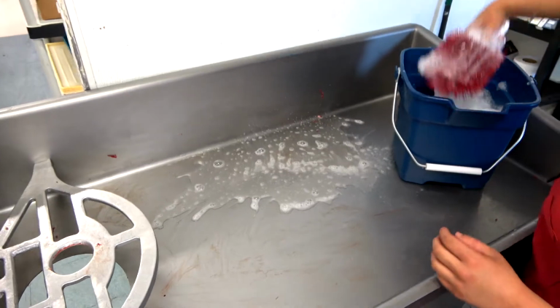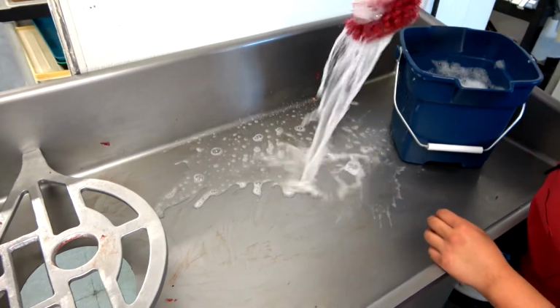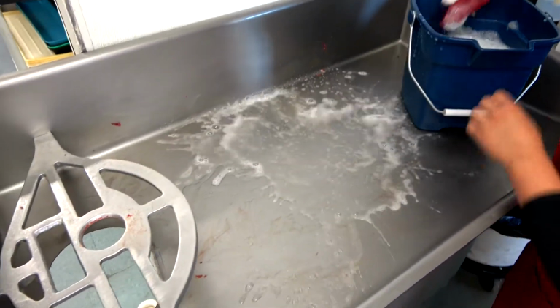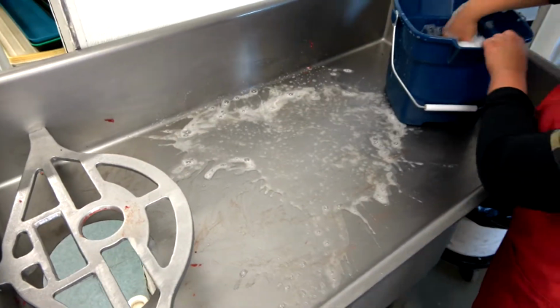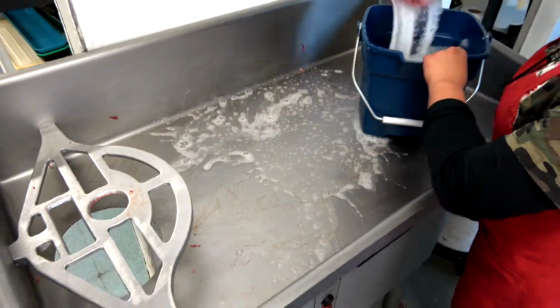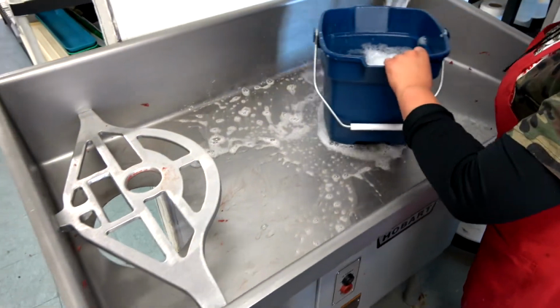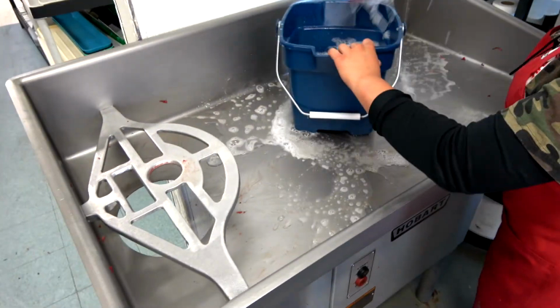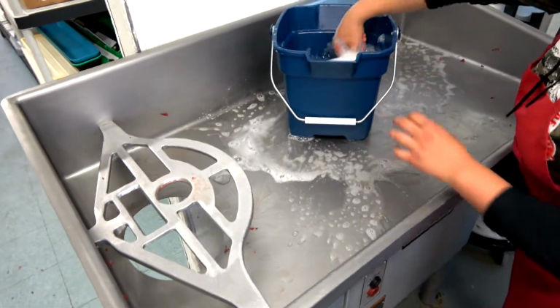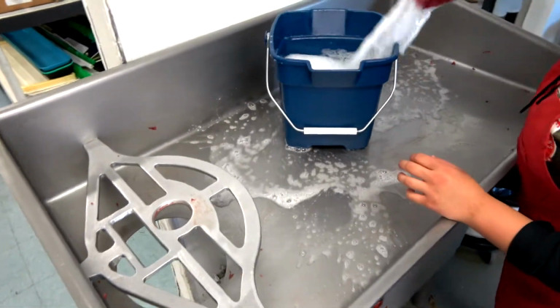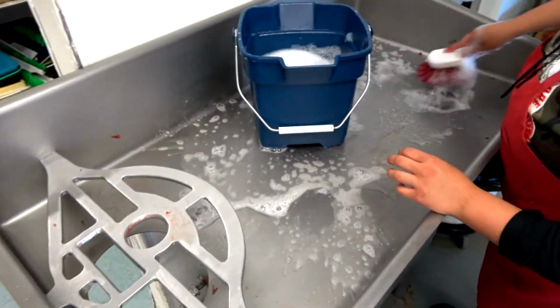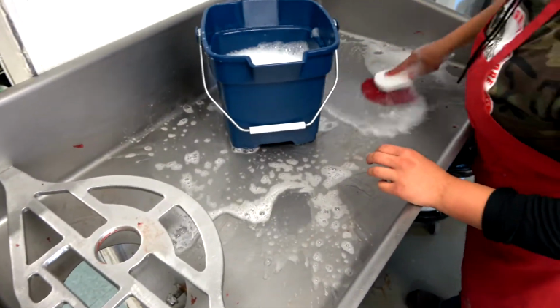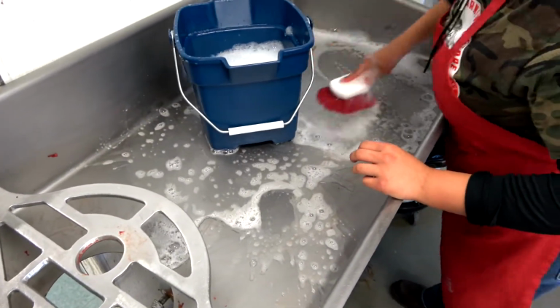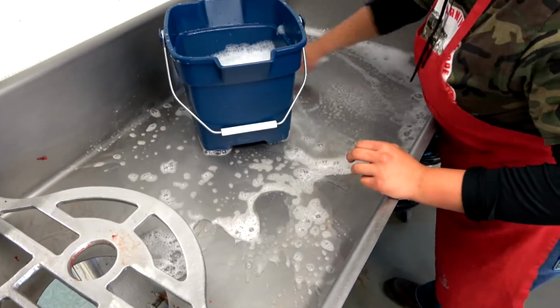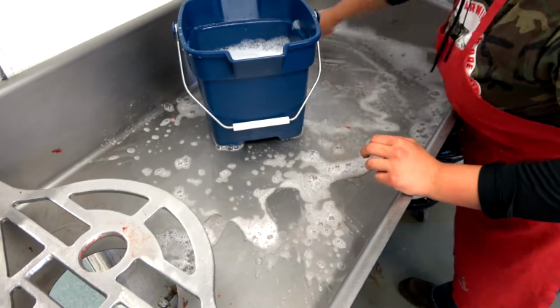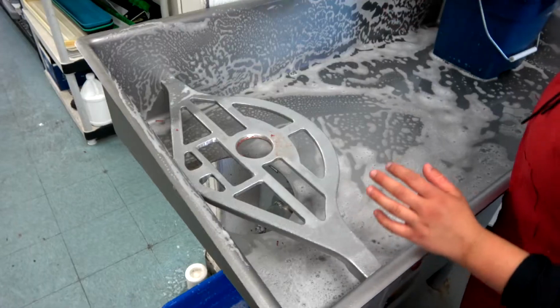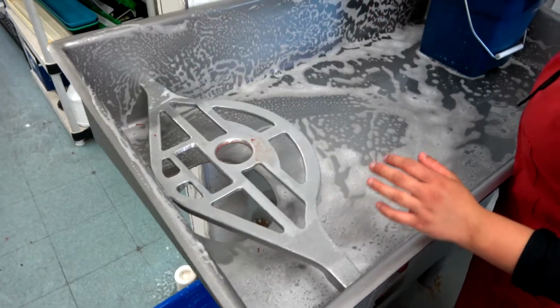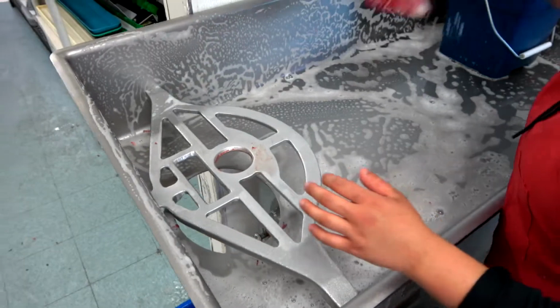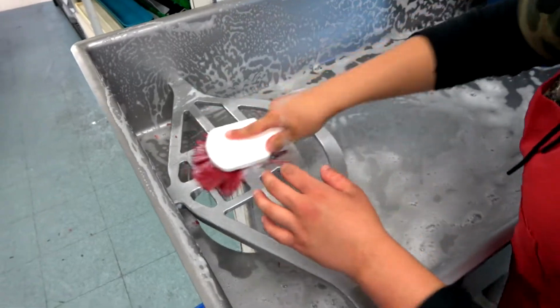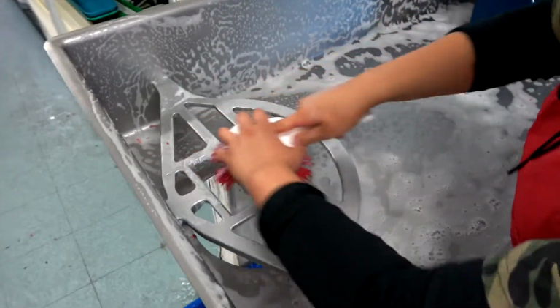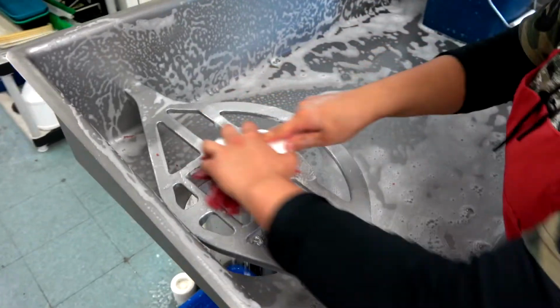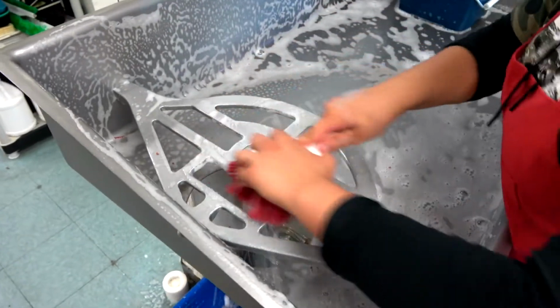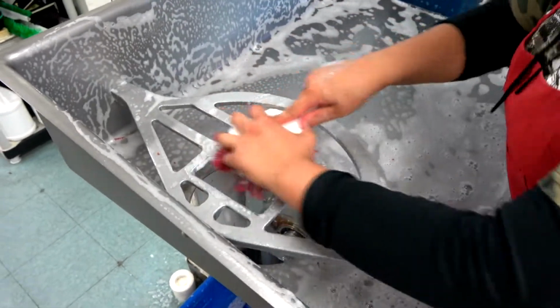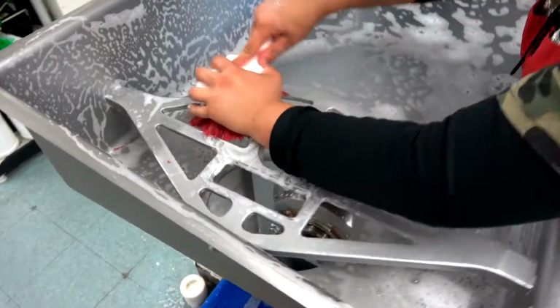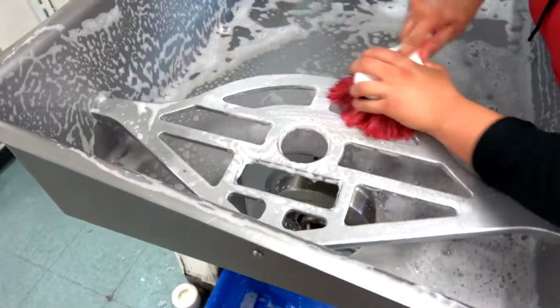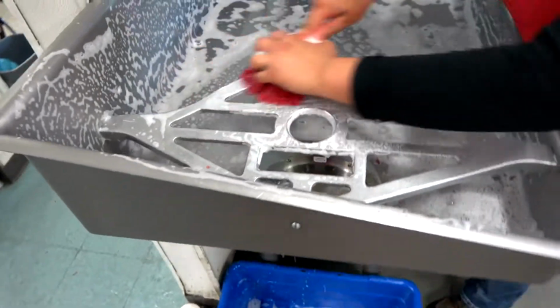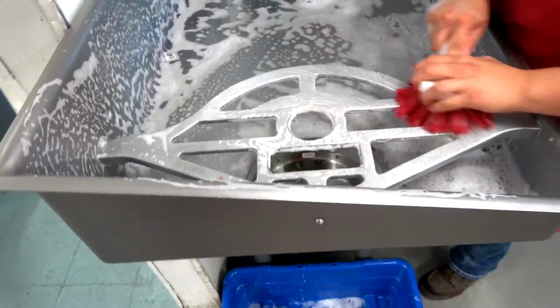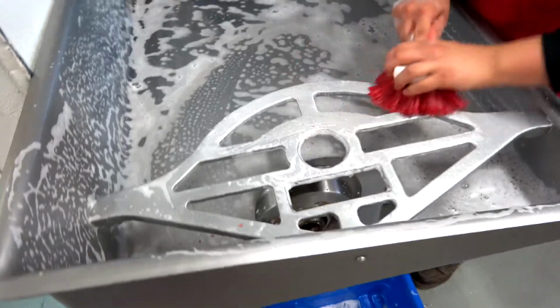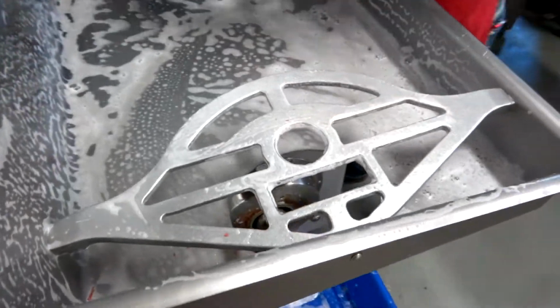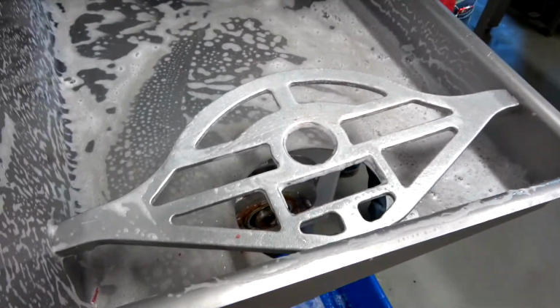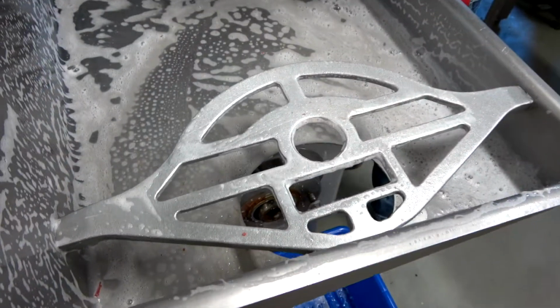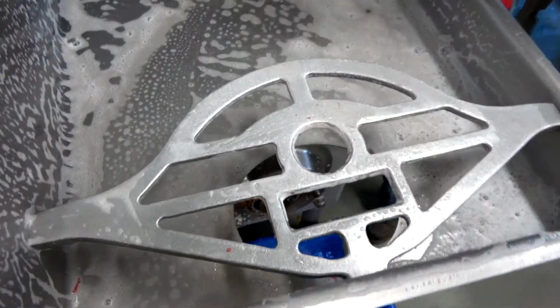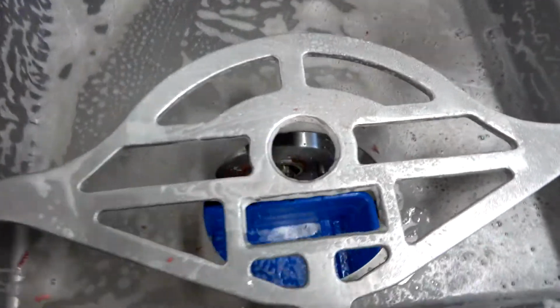This is our Hobart grinder — it grinds a lot of hamburger. She's doing a good job right here where we use the stuffer. There's also an on and off switch that needs to be cleaned and sanitized as well.